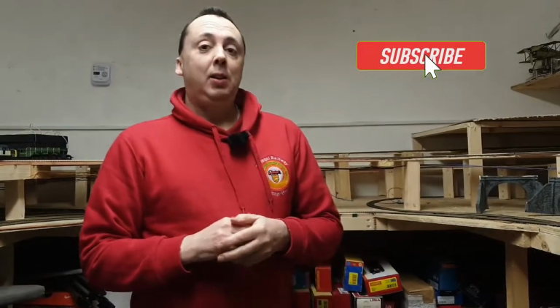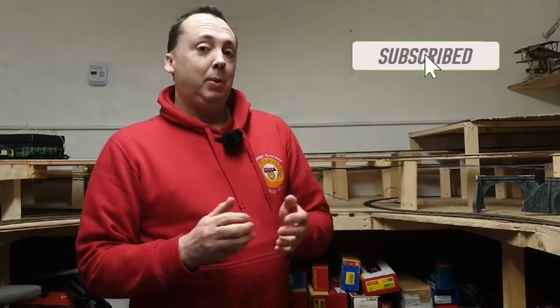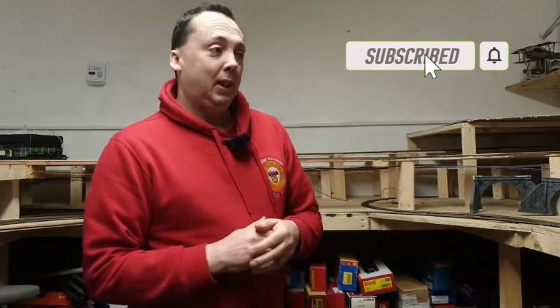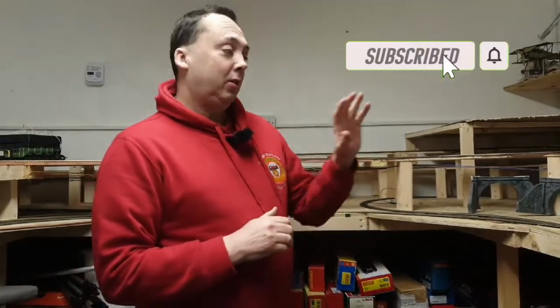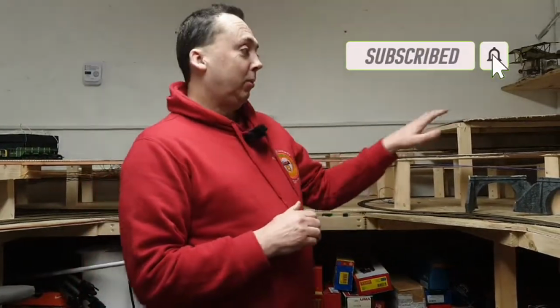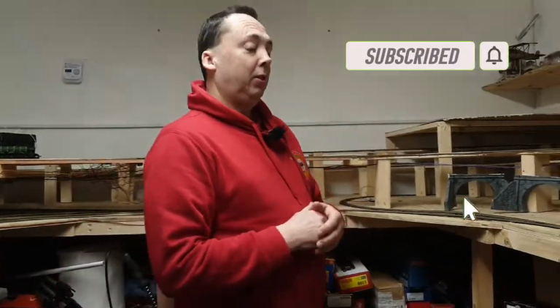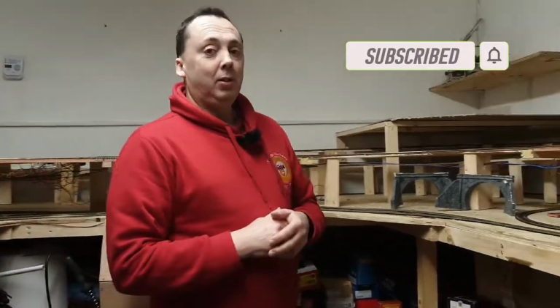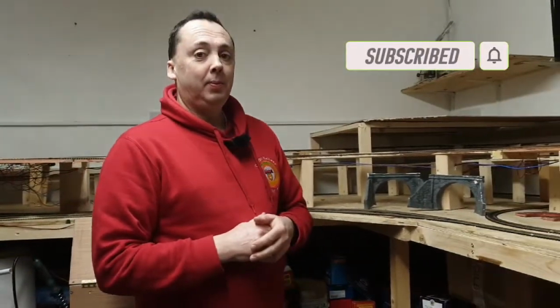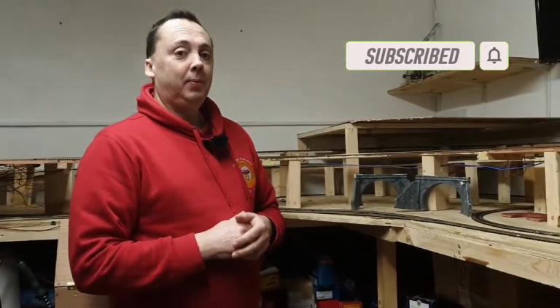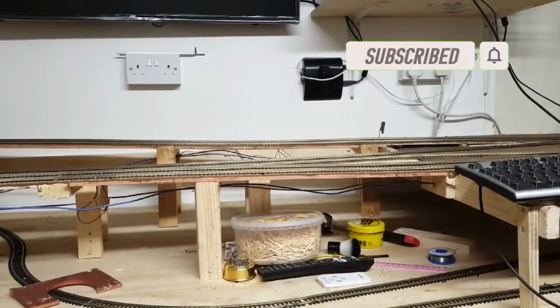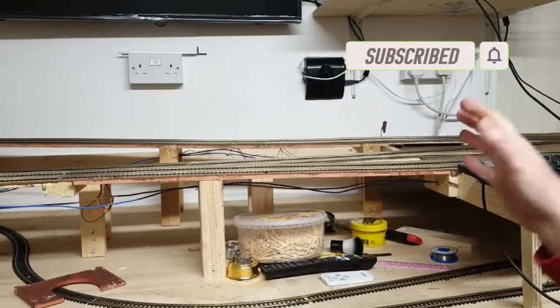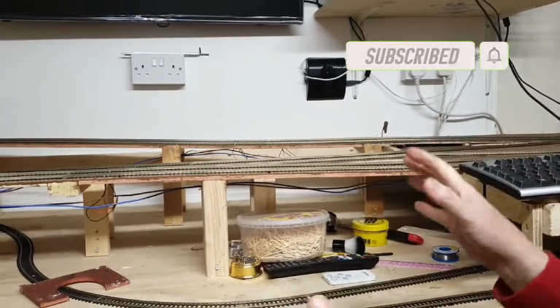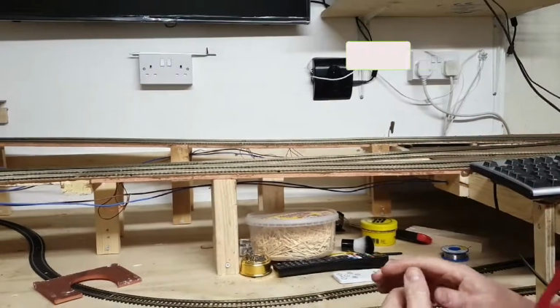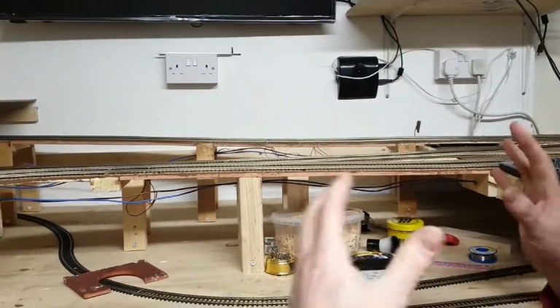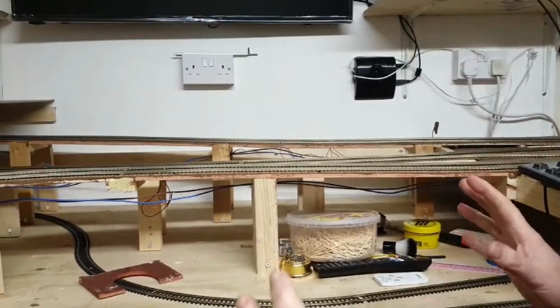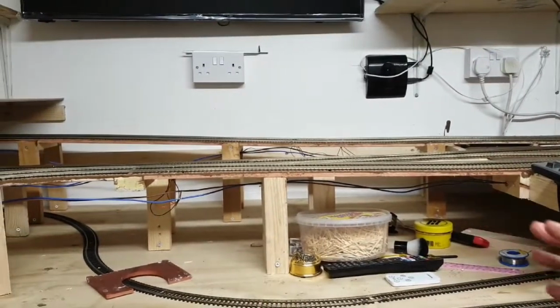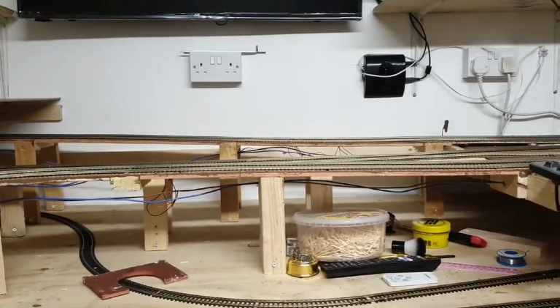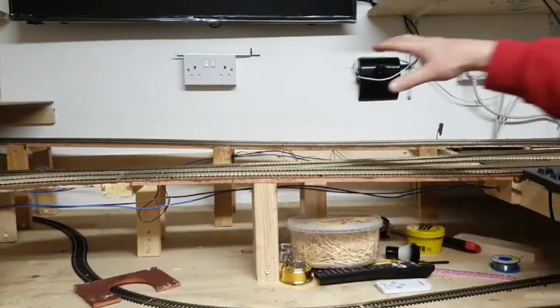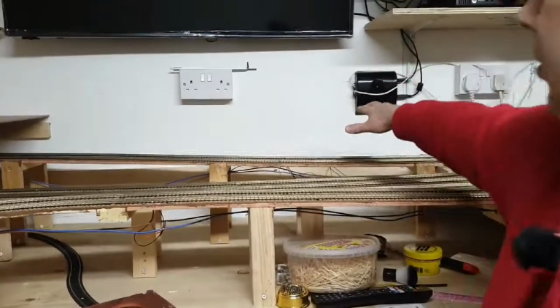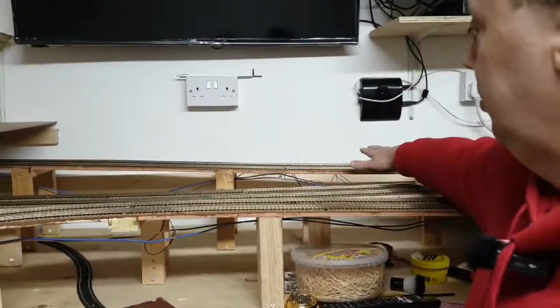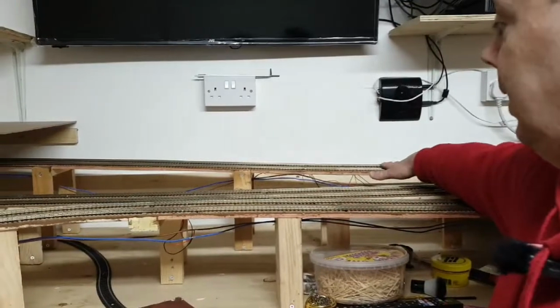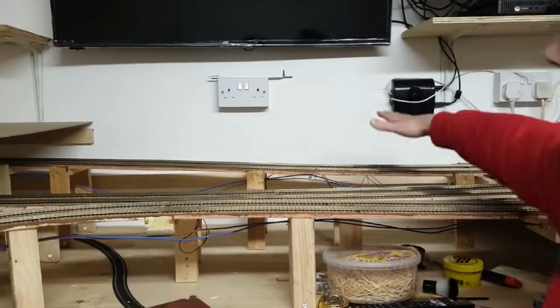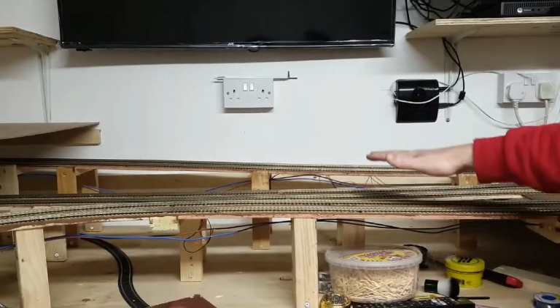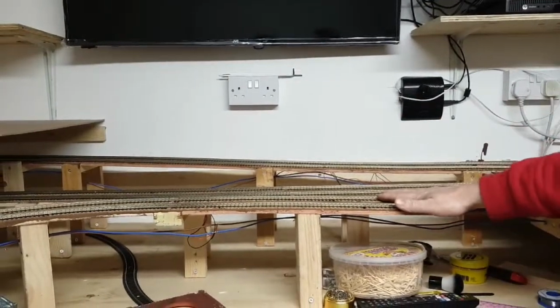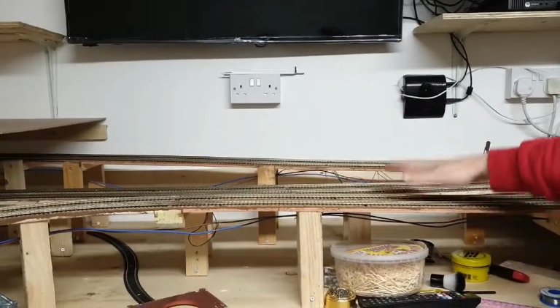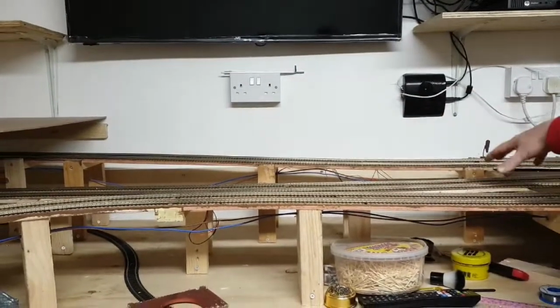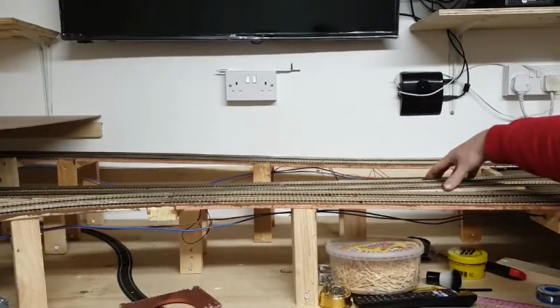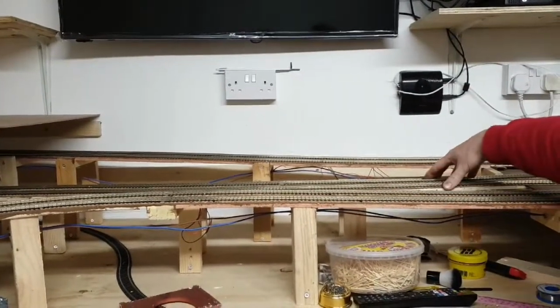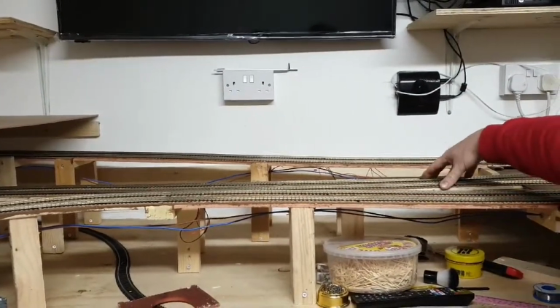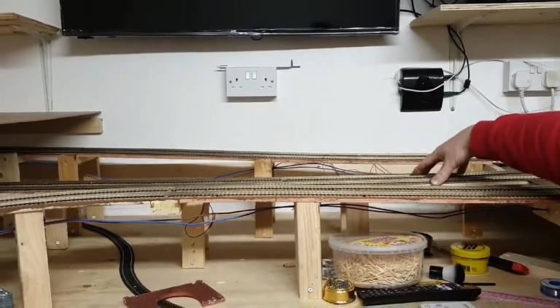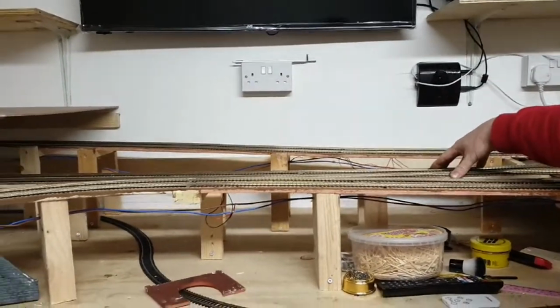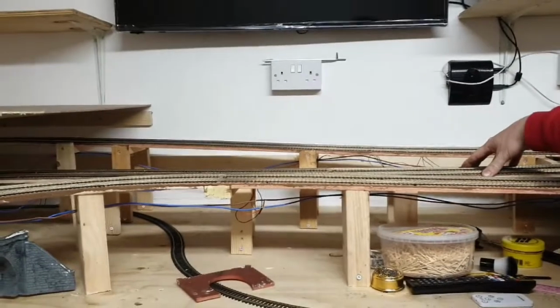Today we're going to be looking at the start of the scenic work on this layout. We're going to start the scenics in this area. The plan for this area is we have two main lines here and two main lines here, with these lines descending down into the fiddle yard.